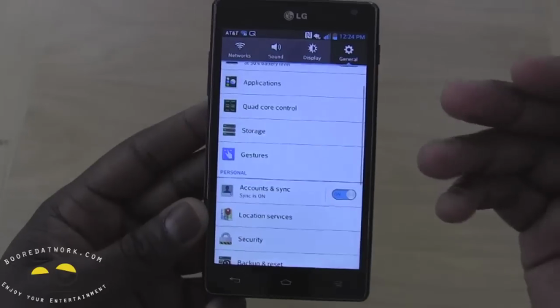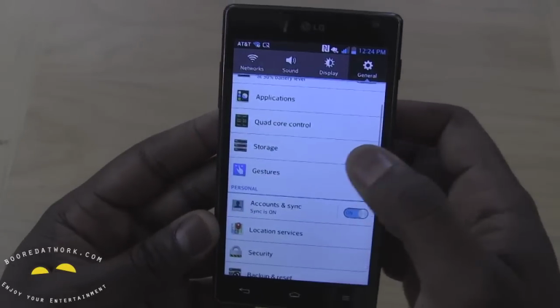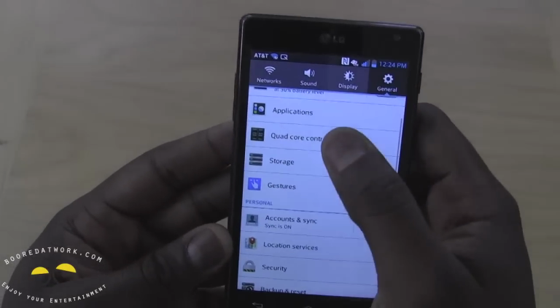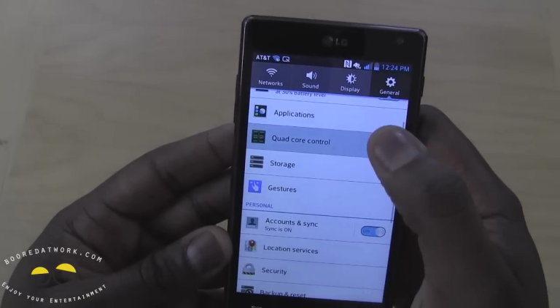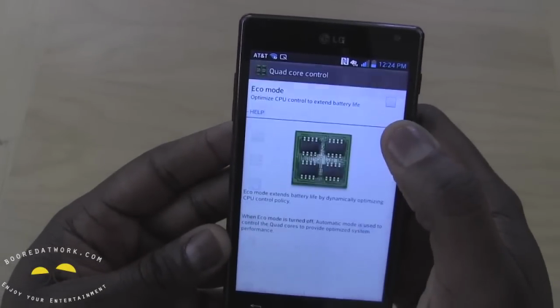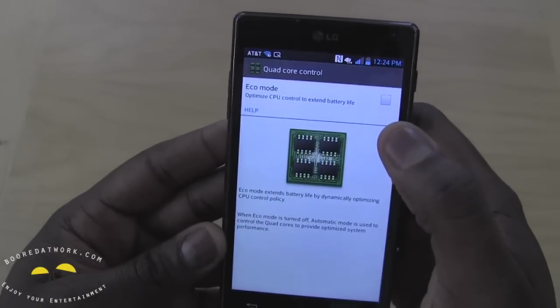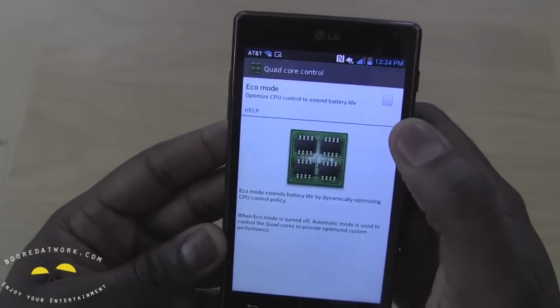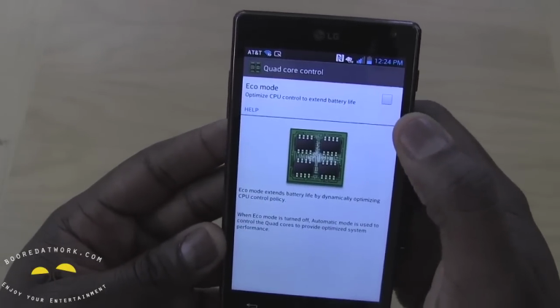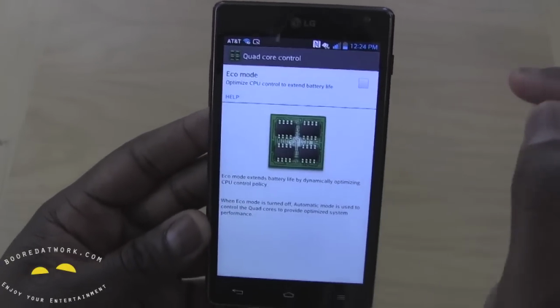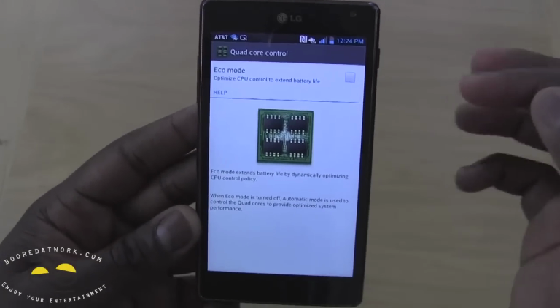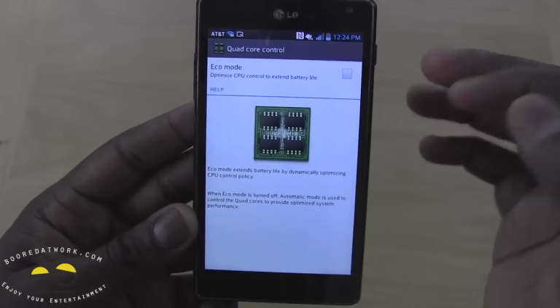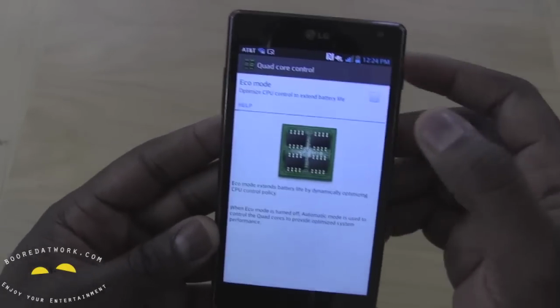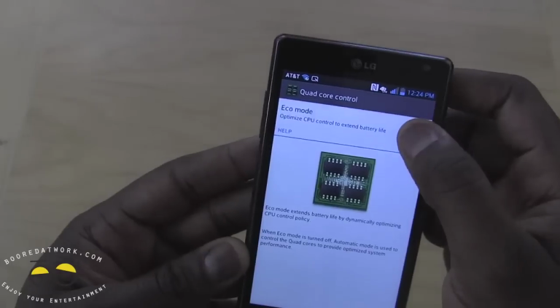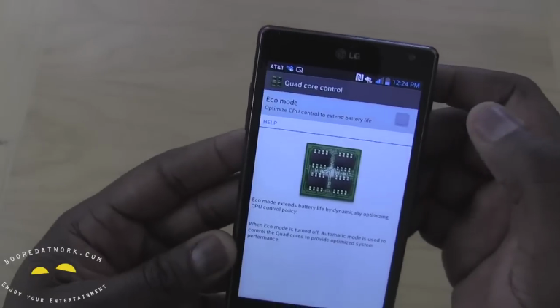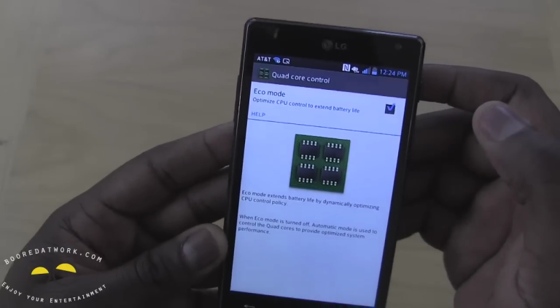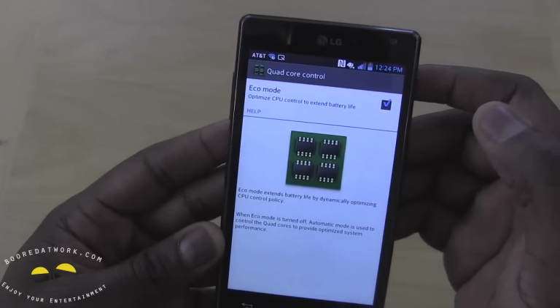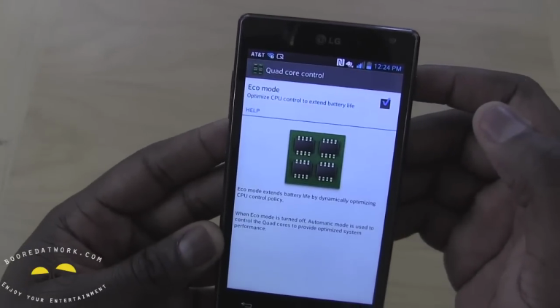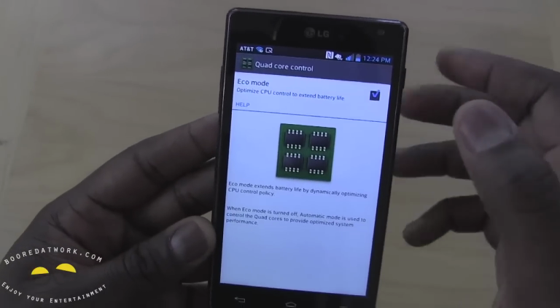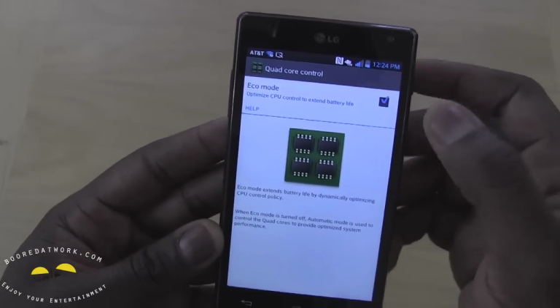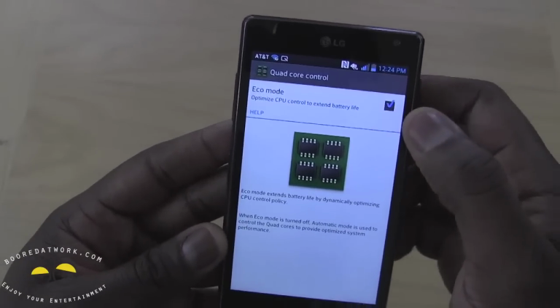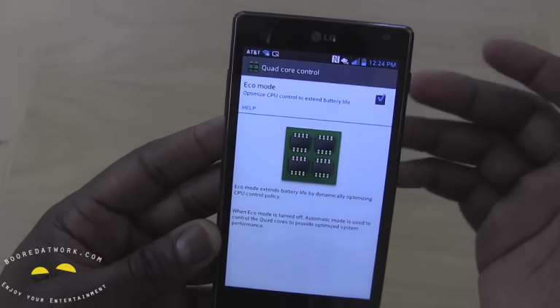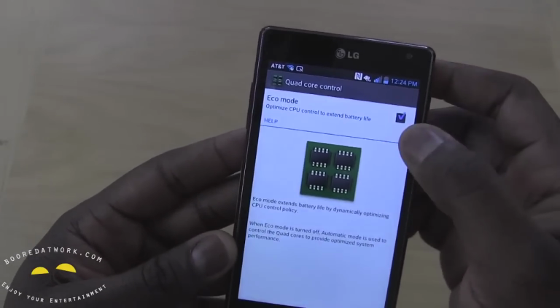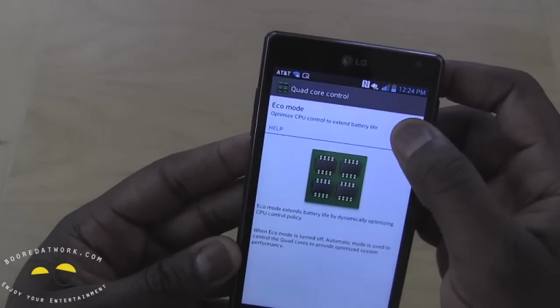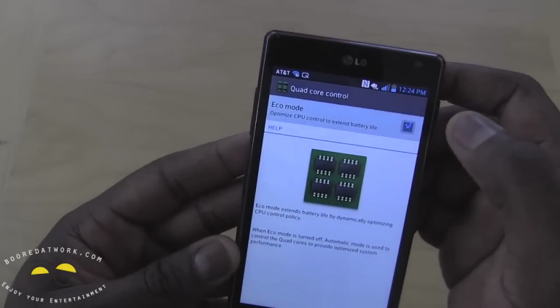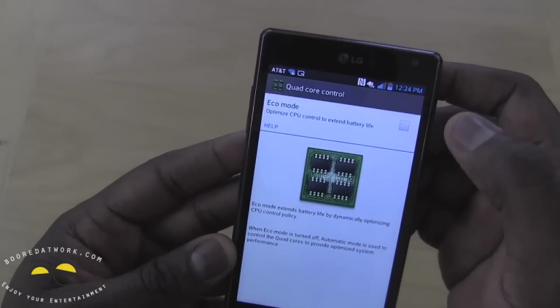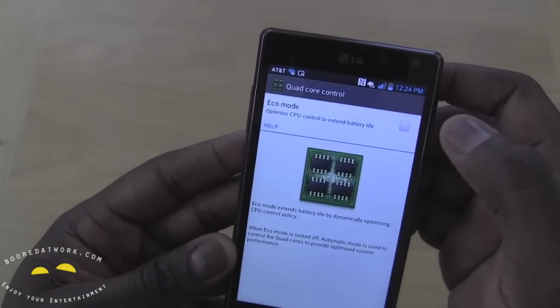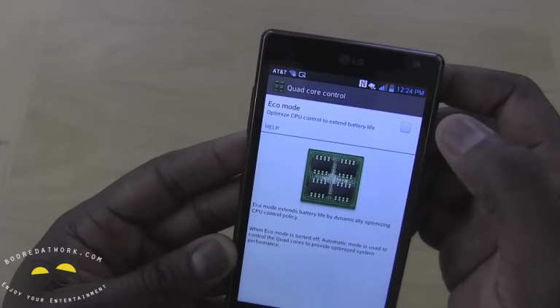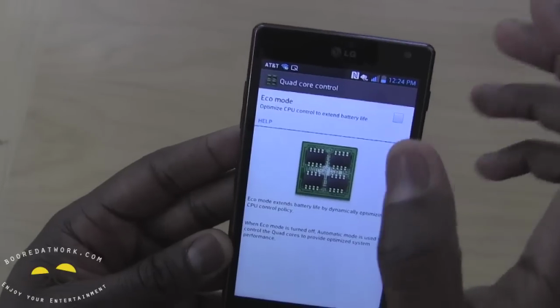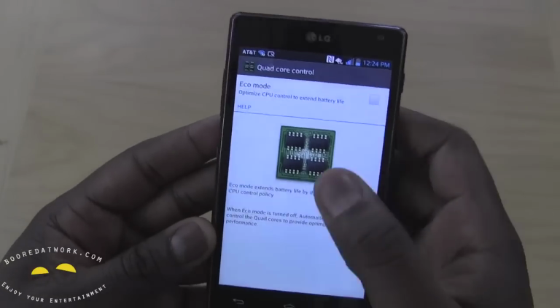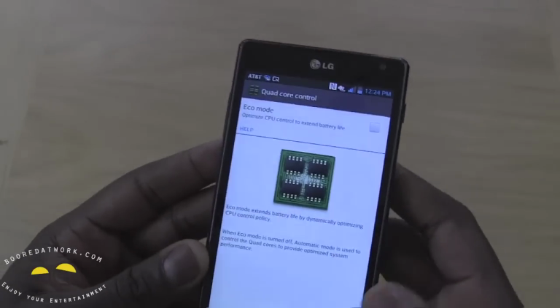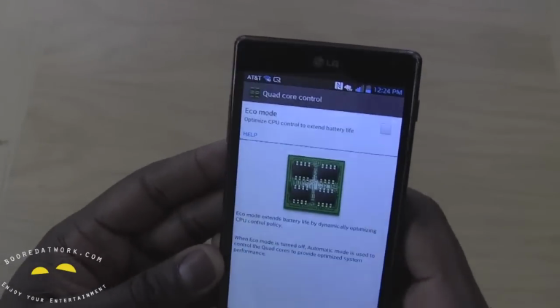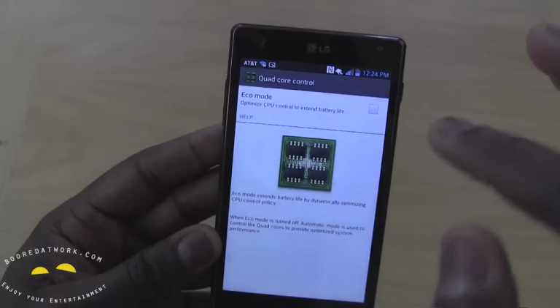We have quad-core controls, which is interesting. You can do eco mode and balance that out — that will help out with the battery life. So we'll test that out and see how well the device works with that.